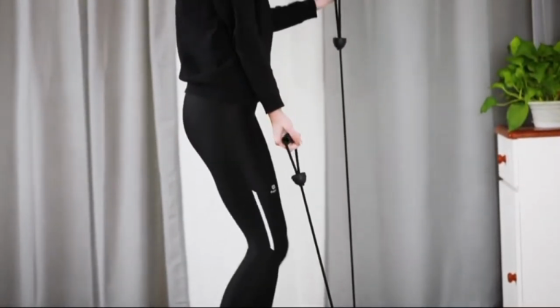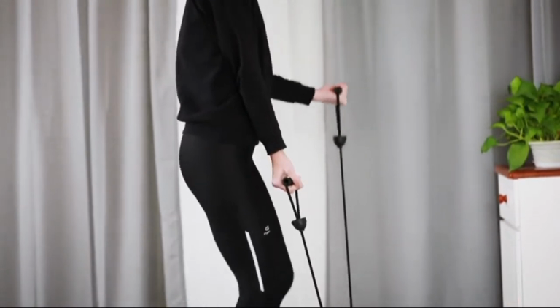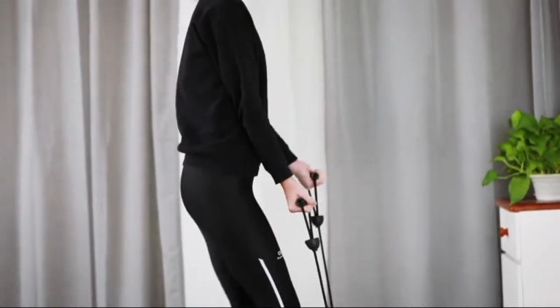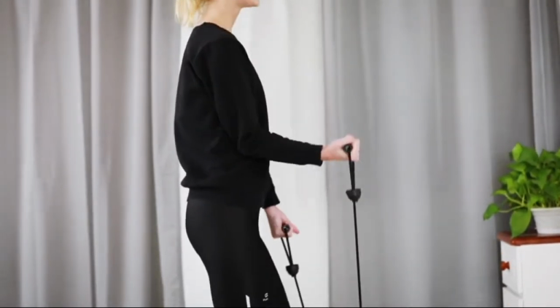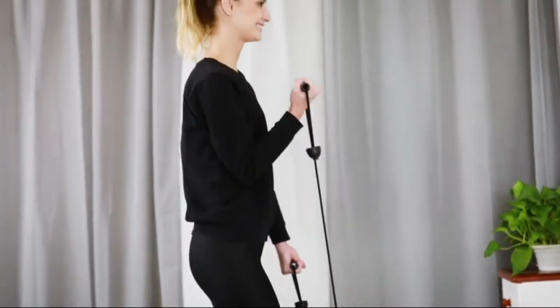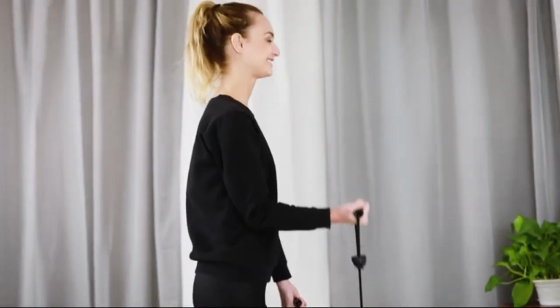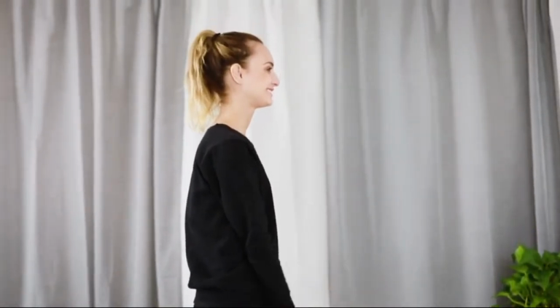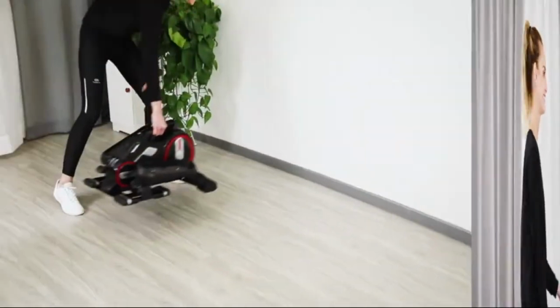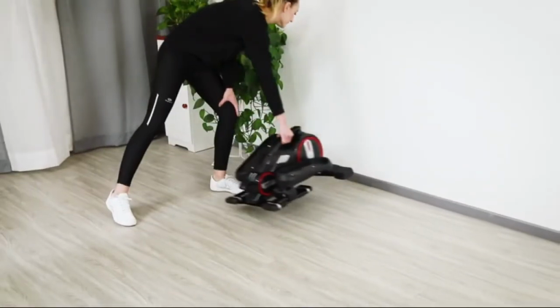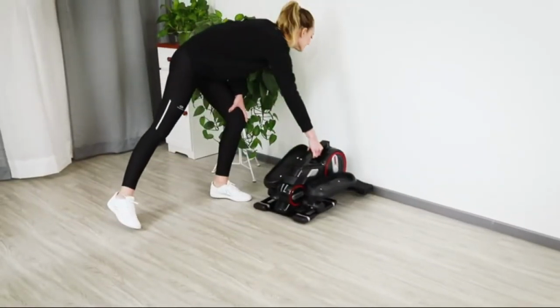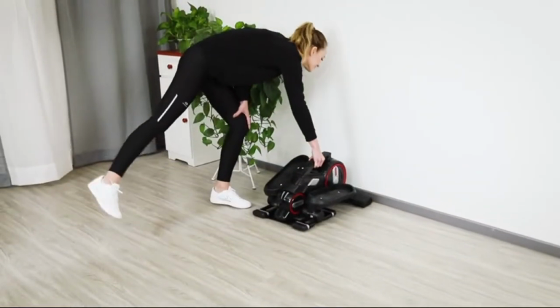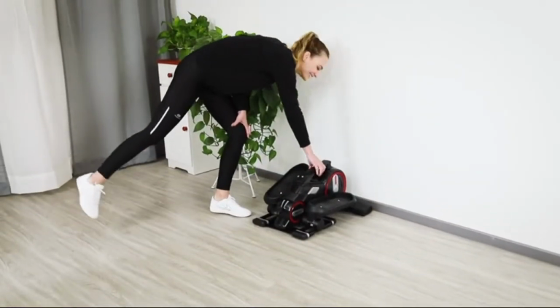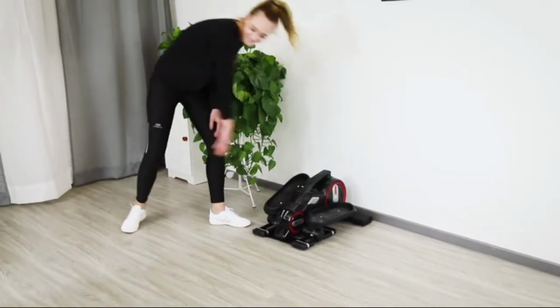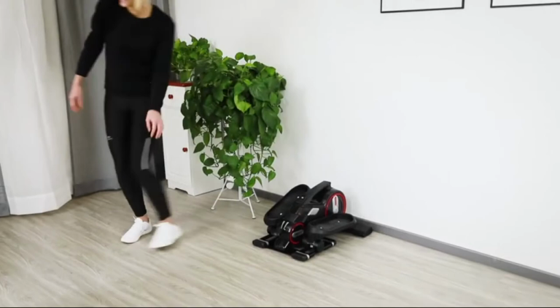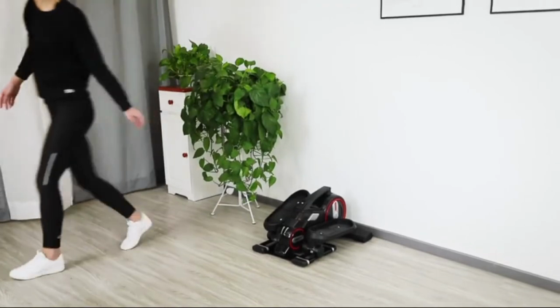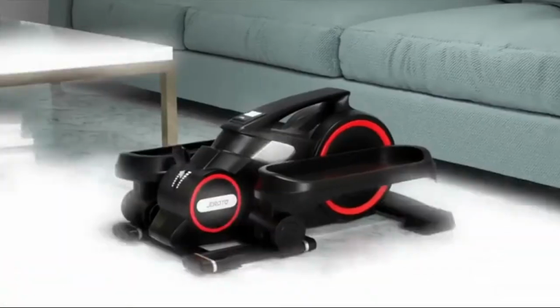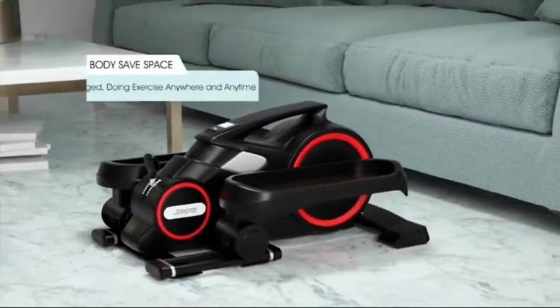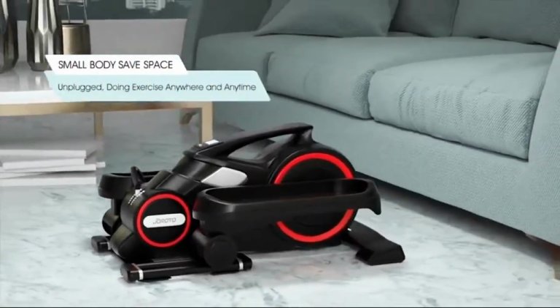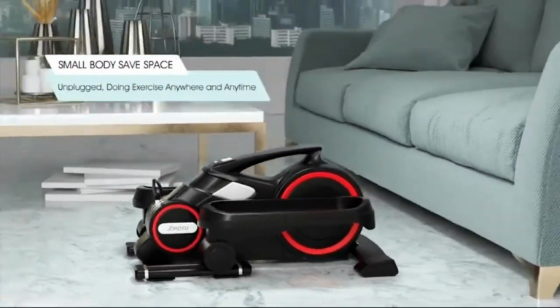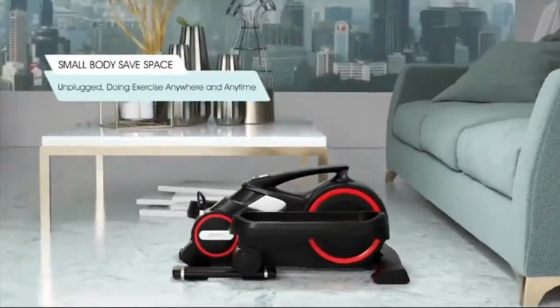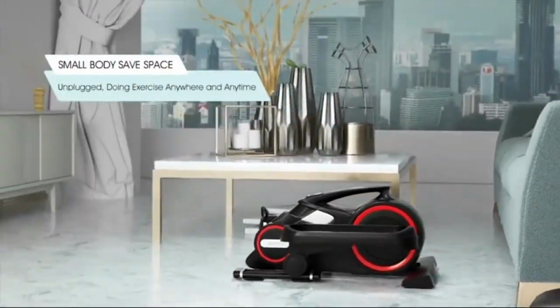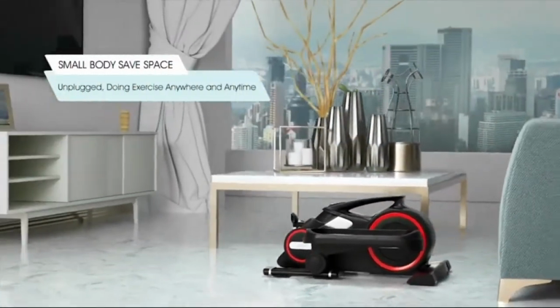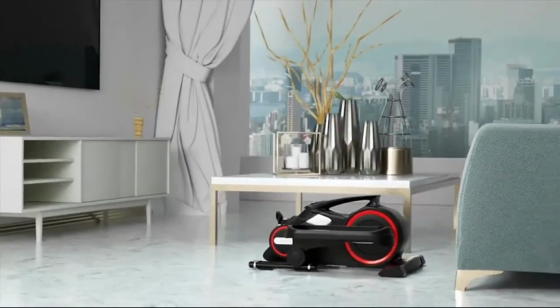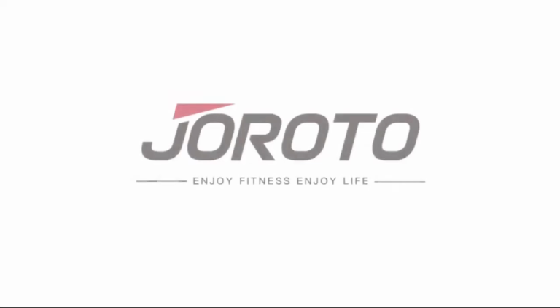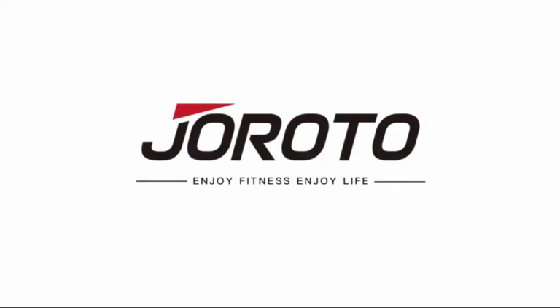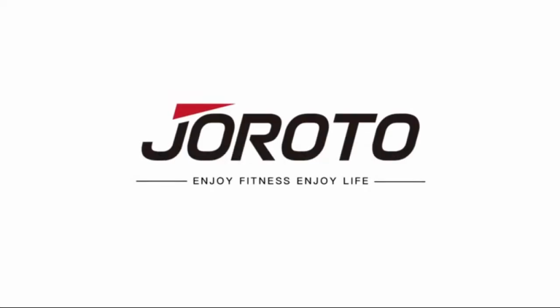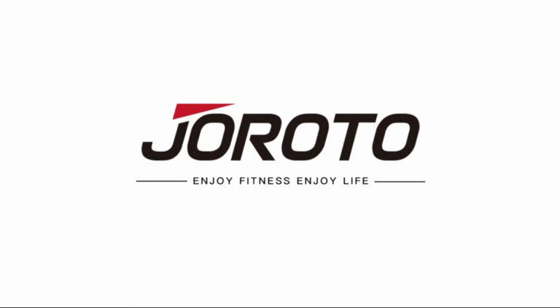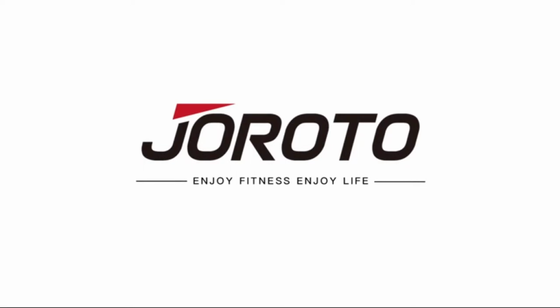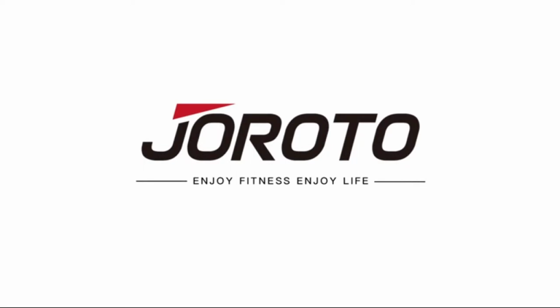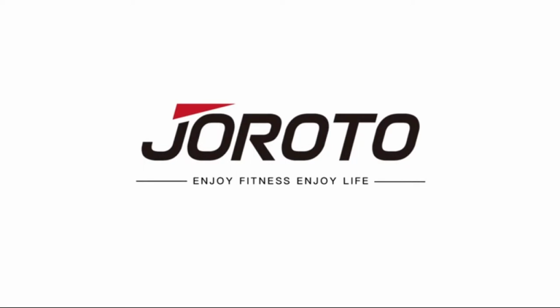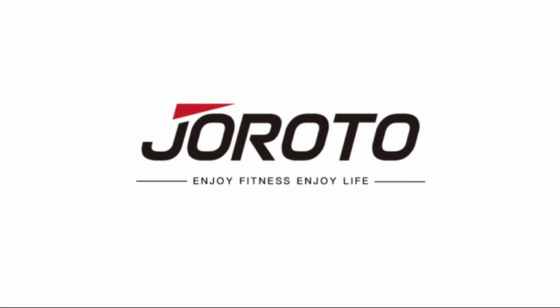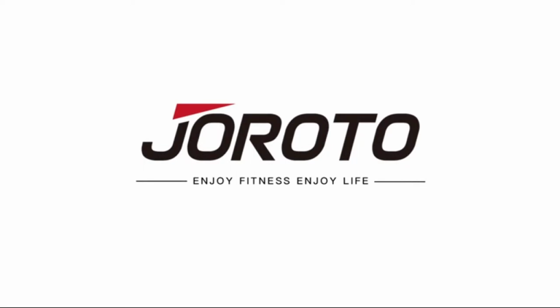With its small body, you can move it easily. It is unplugged, so you can do exercise anywhere and anytime. Enjoy fitness and enjoy life. Let's start with the Girodo ME15 Mini Elliptical. Thank you for watching.